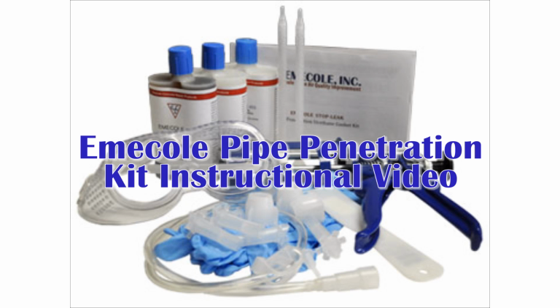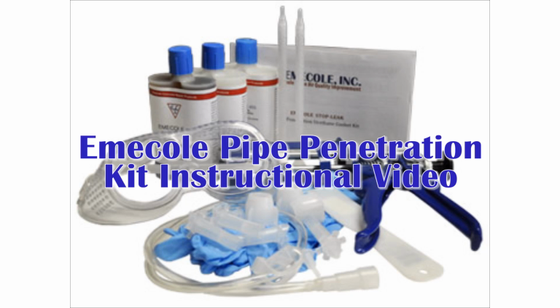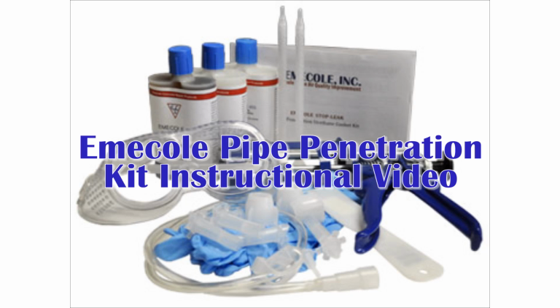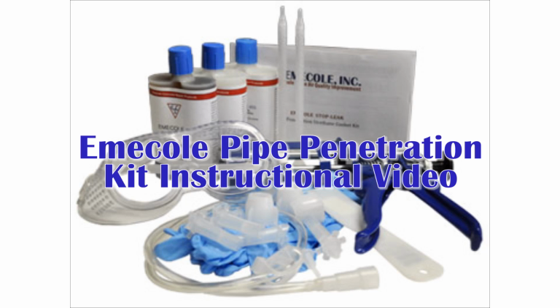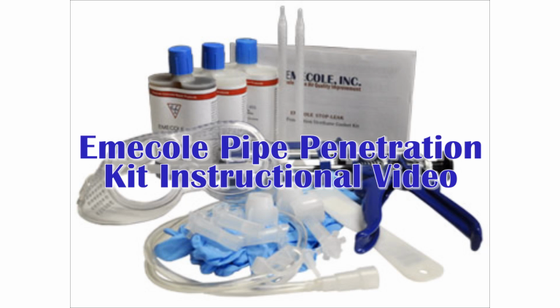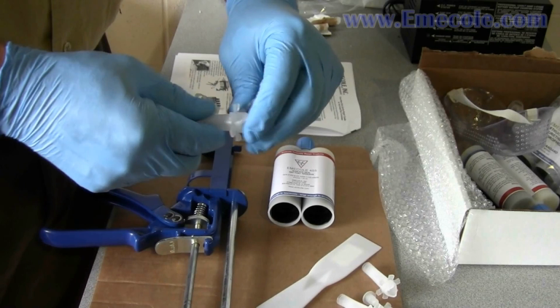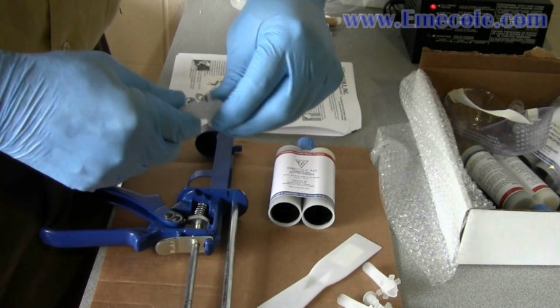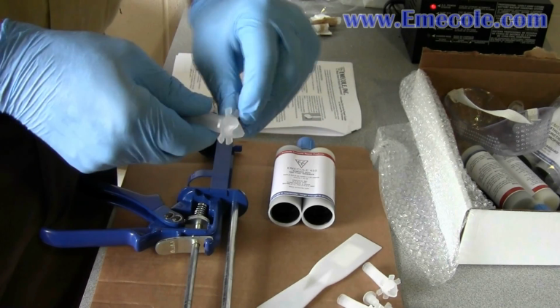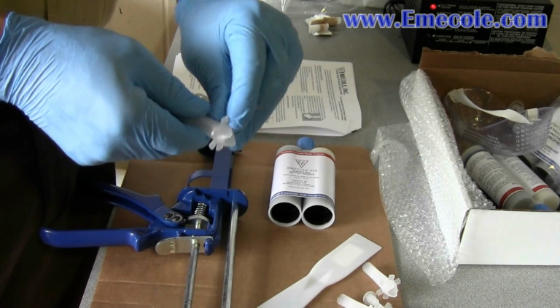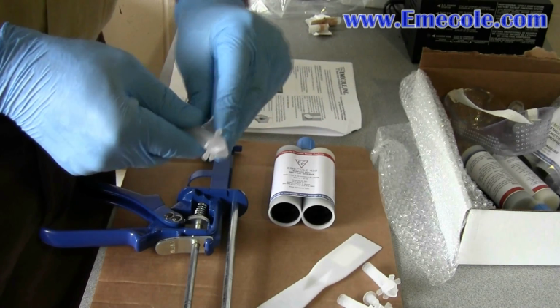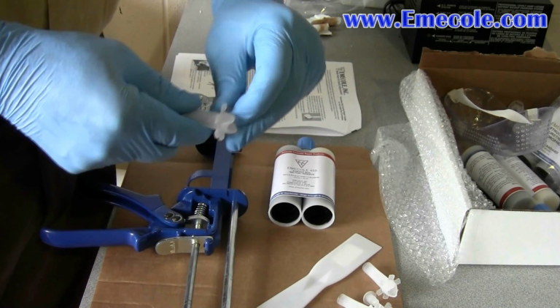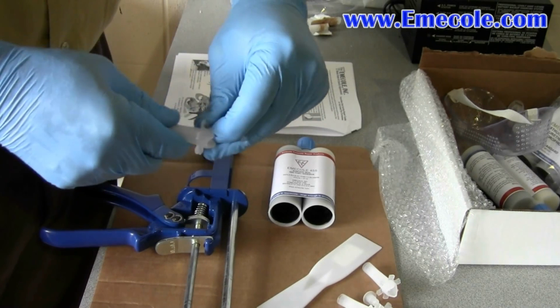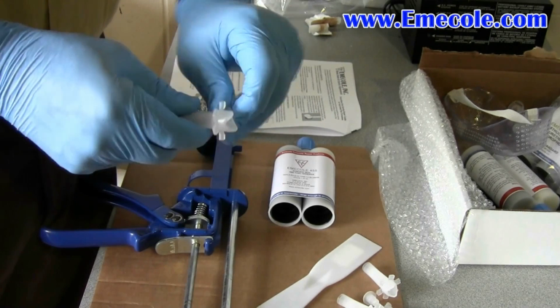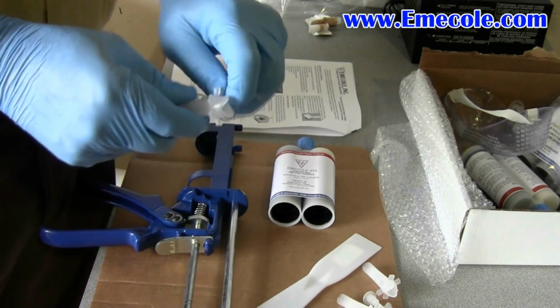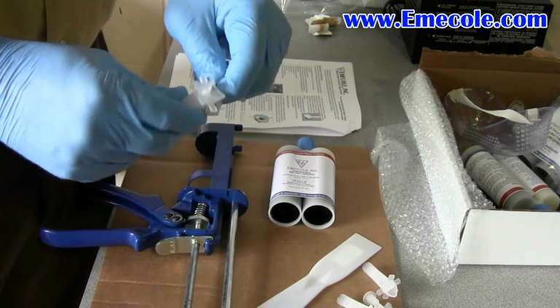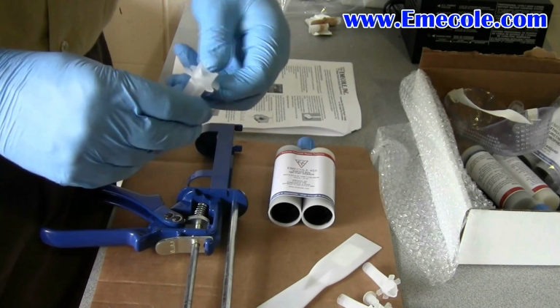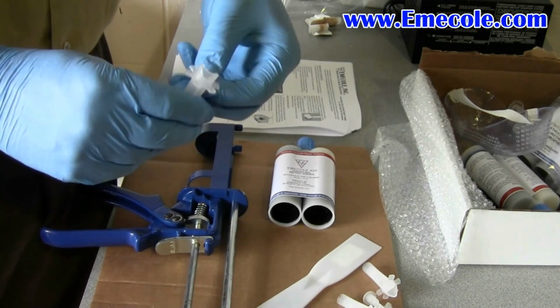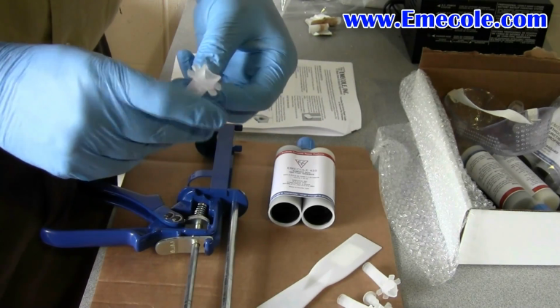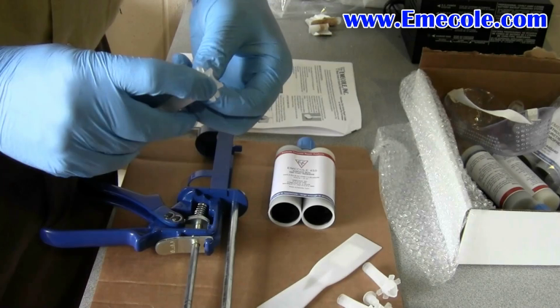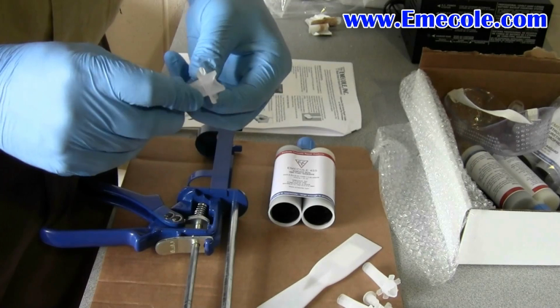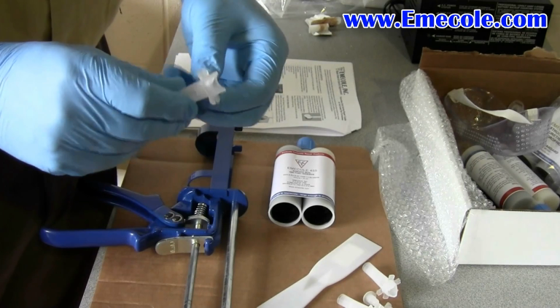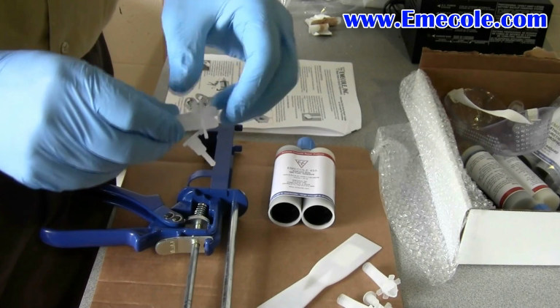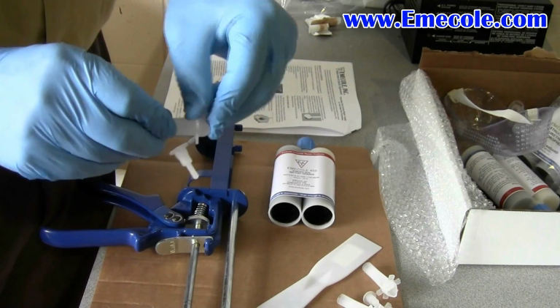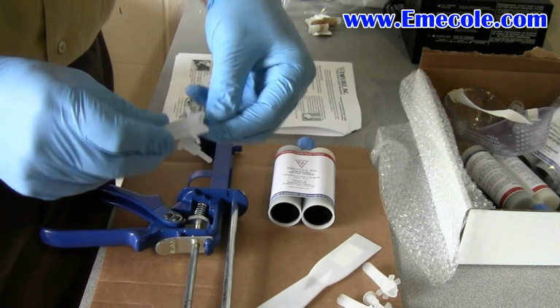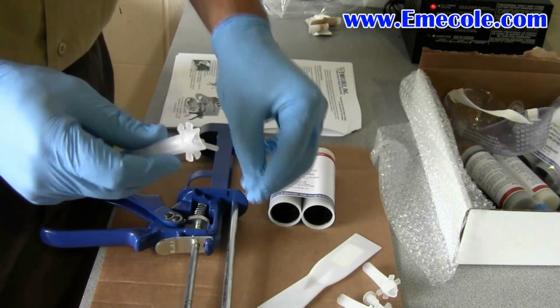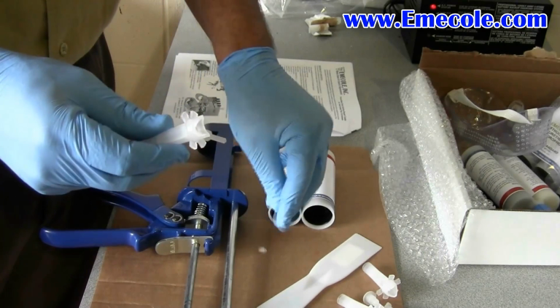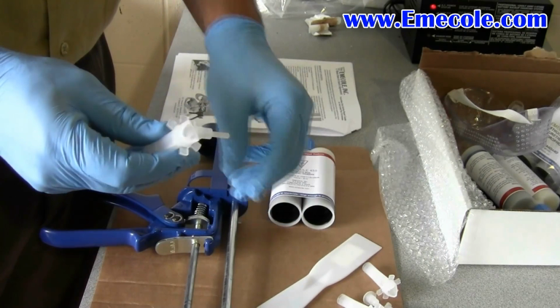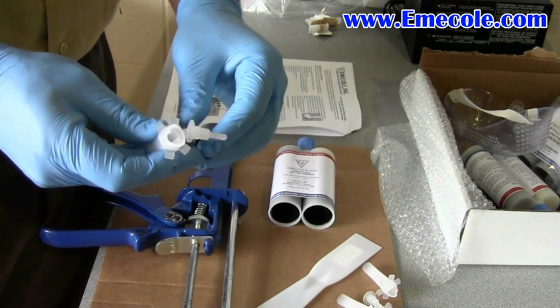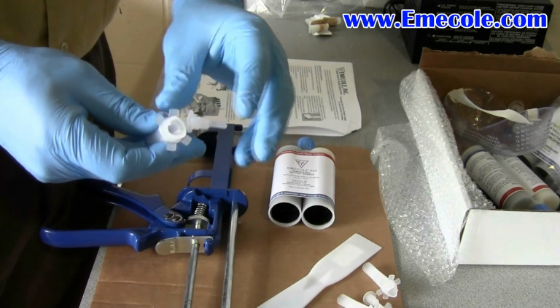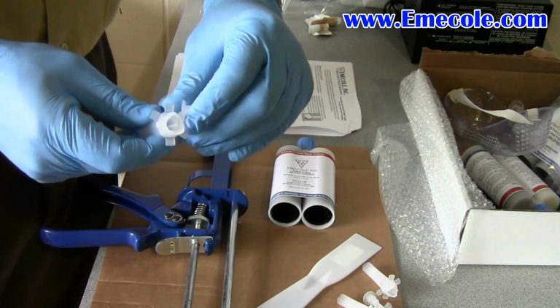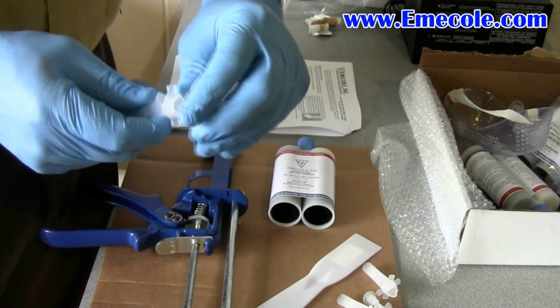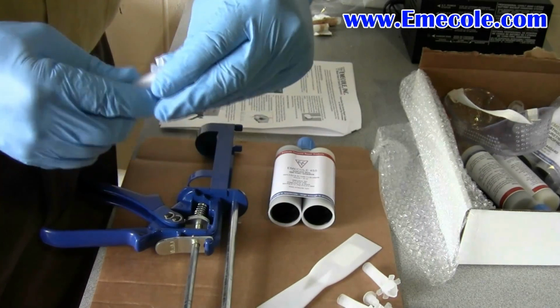The Emi-Cole Pipe Penetration Kit Instructional Video. Upon opening the box, prepare to adhere the corner surface ports to the wall.